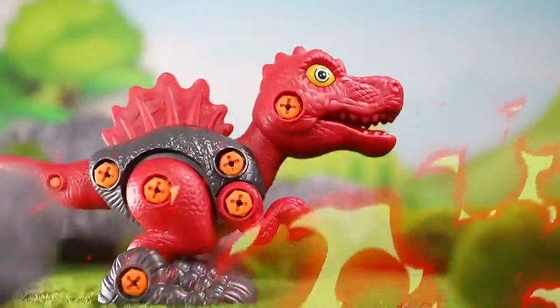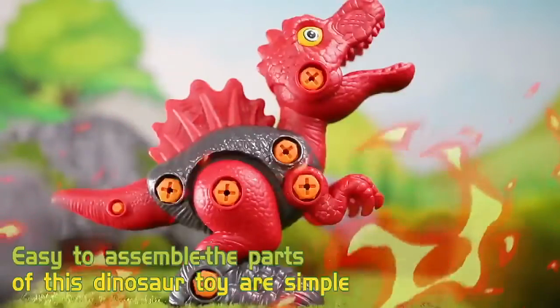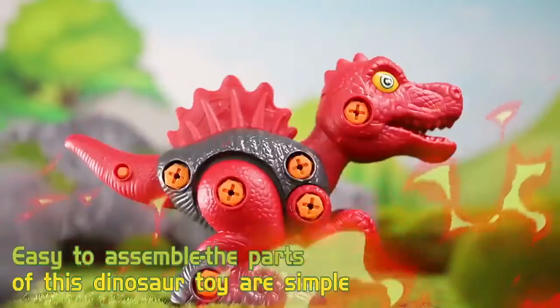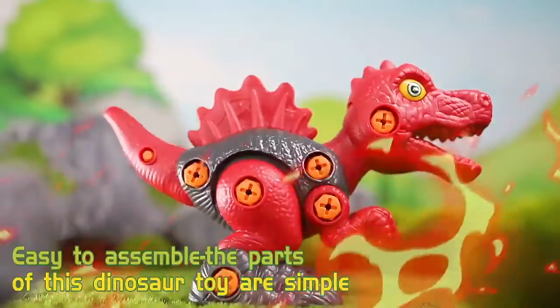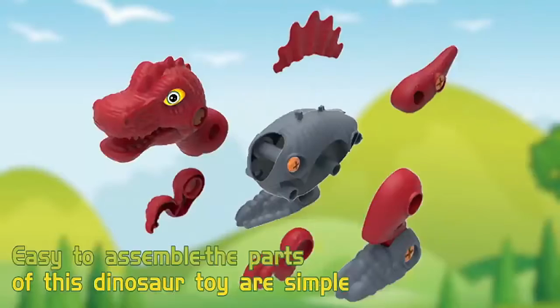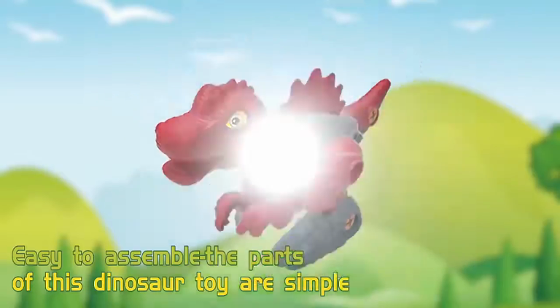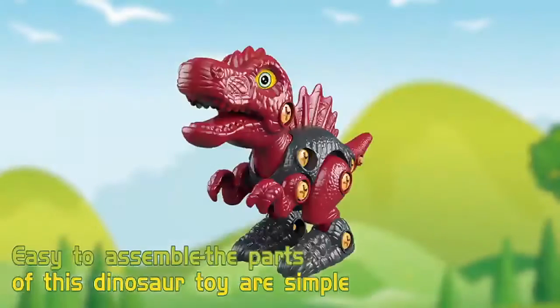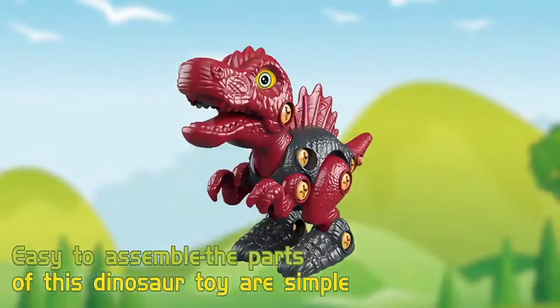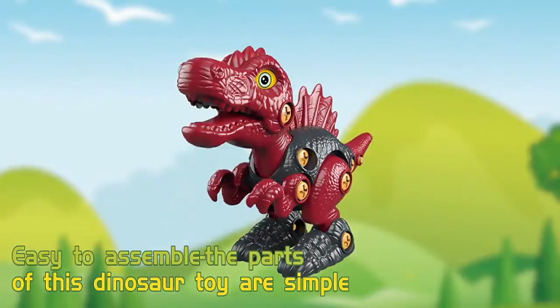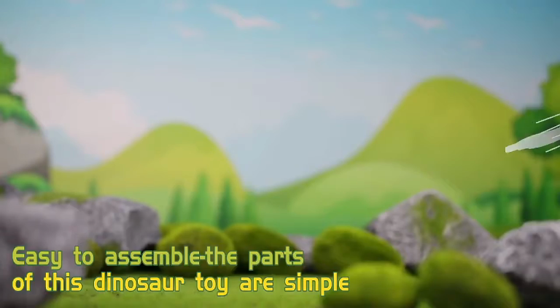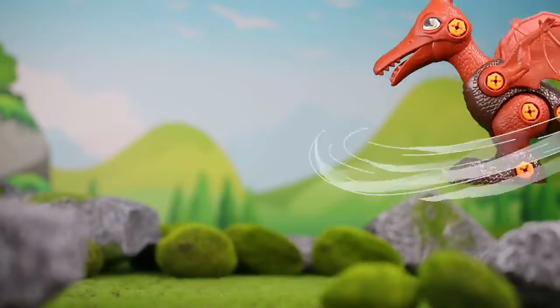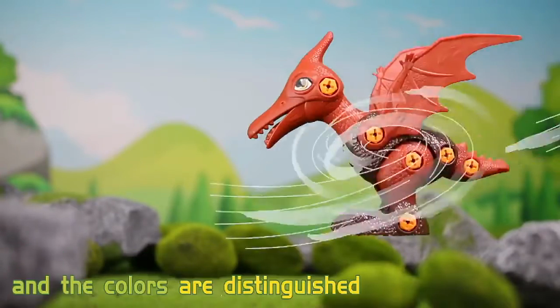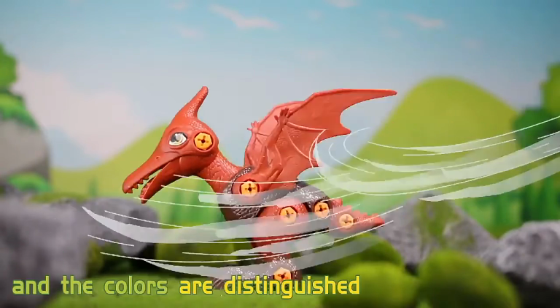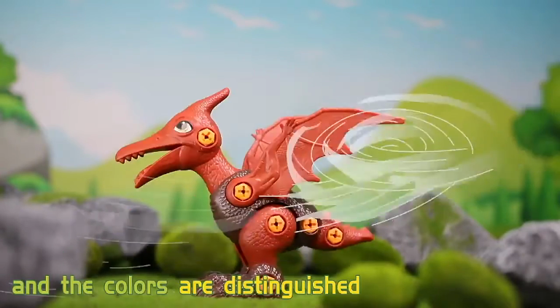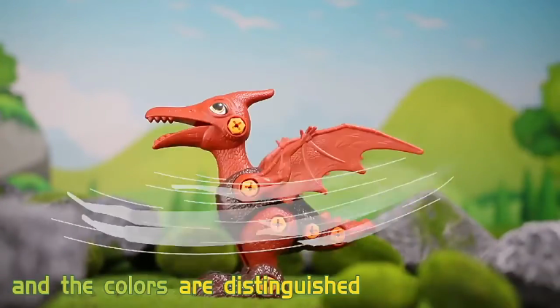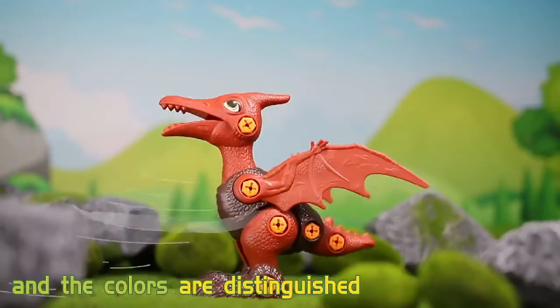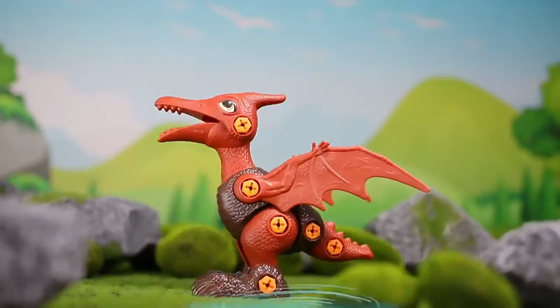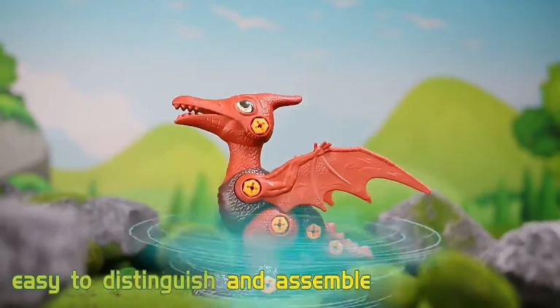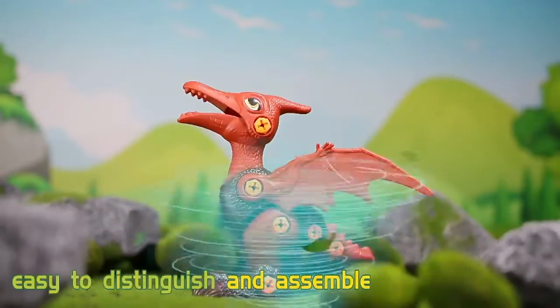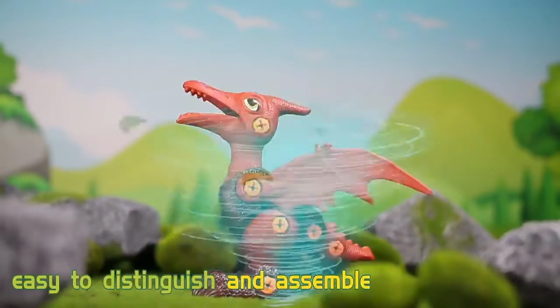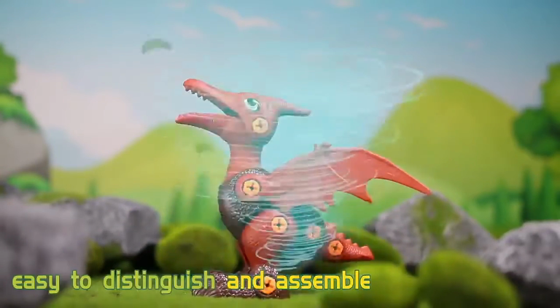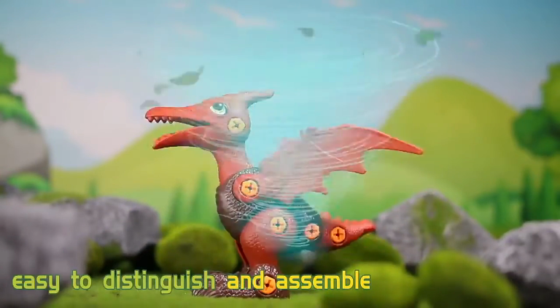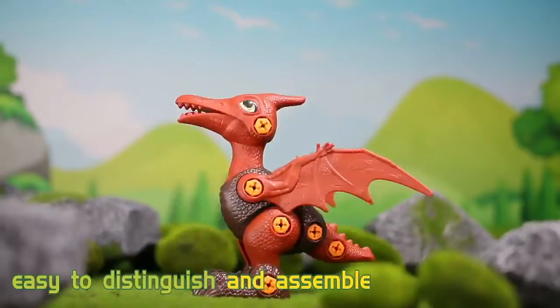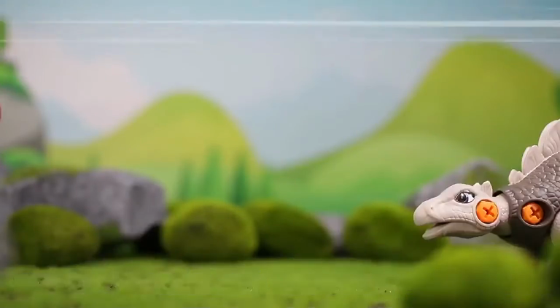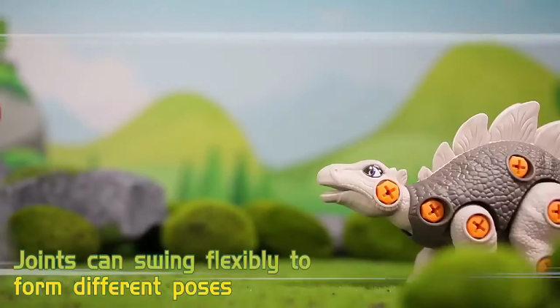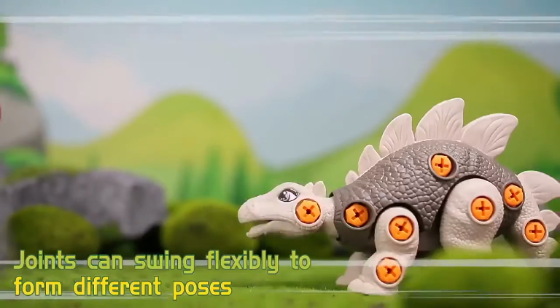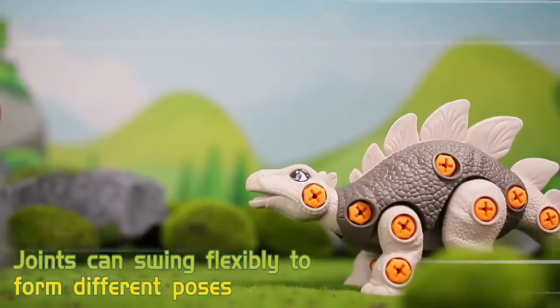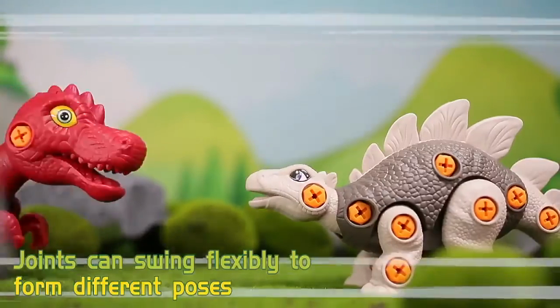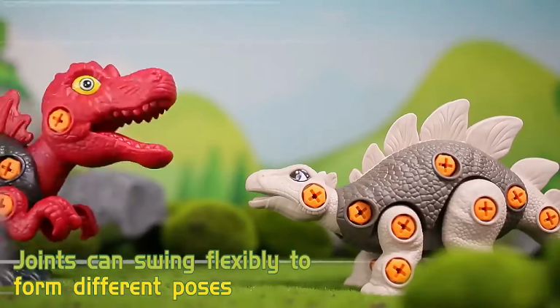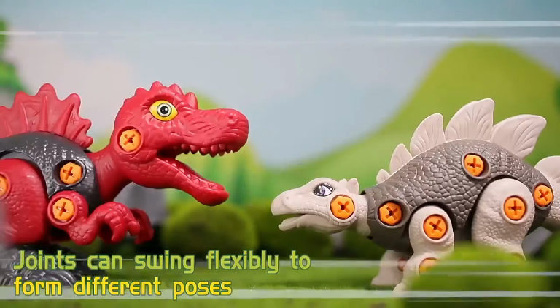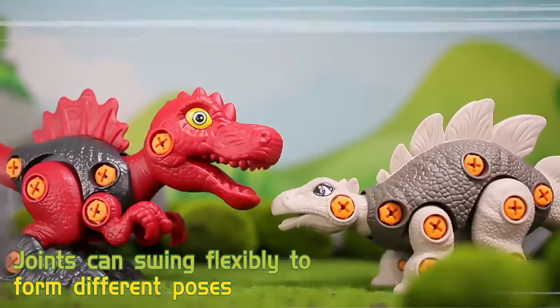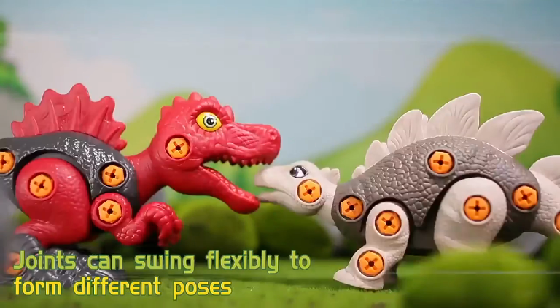Easy to assemble — the parts of this dinosaur toy are simple and the colors are distinguished, making them easy to tell apart and put together. Joints can swing flexibly to form different poses.